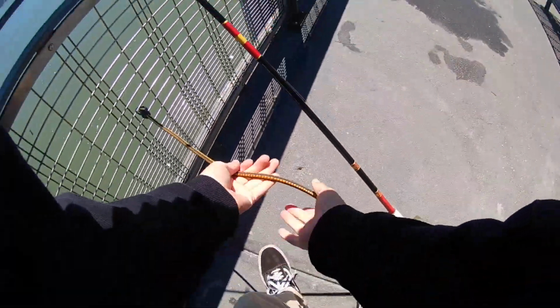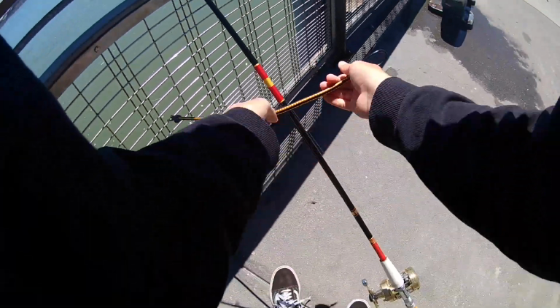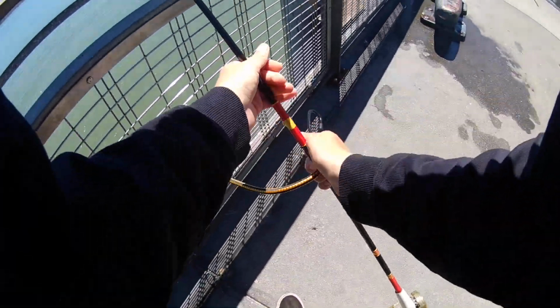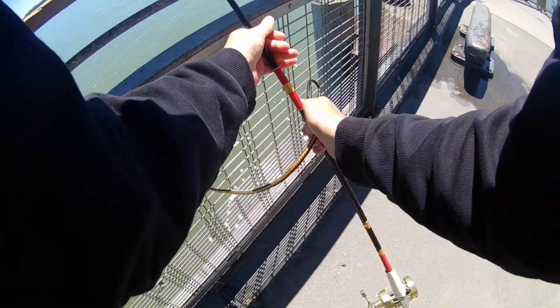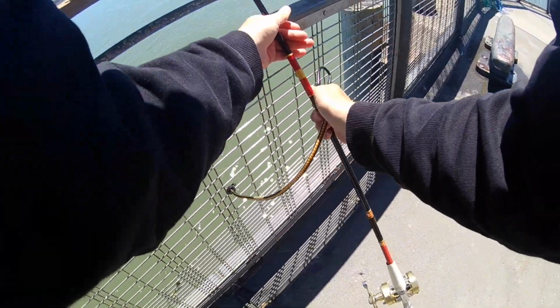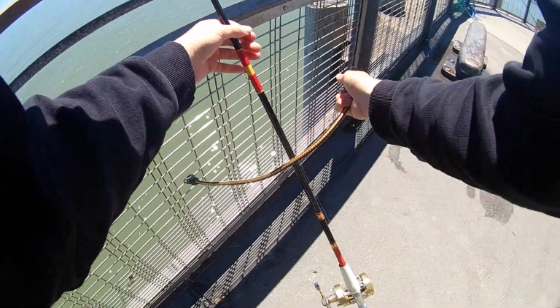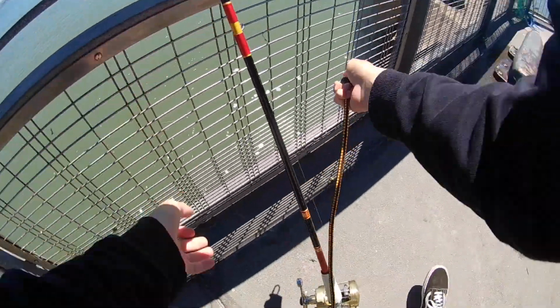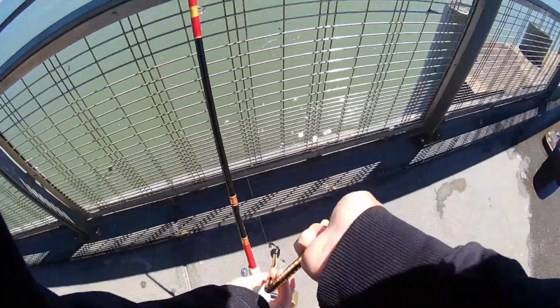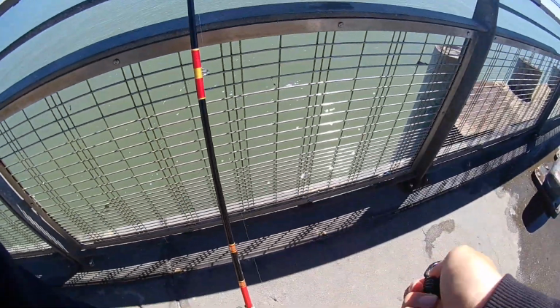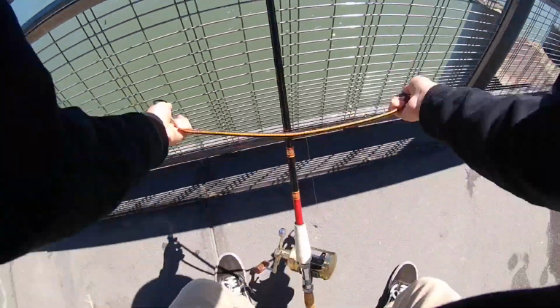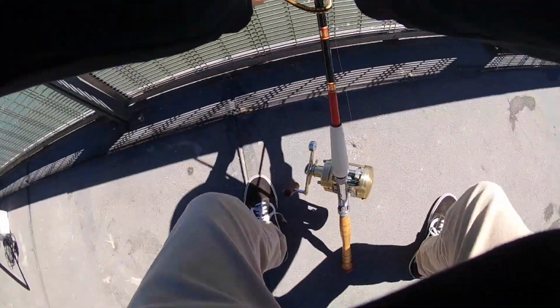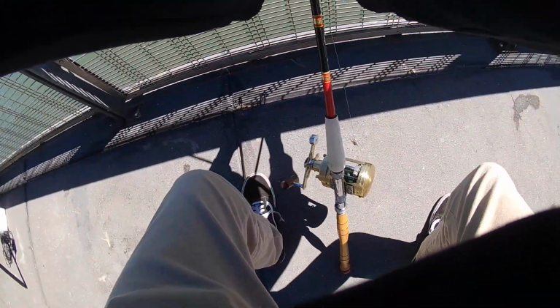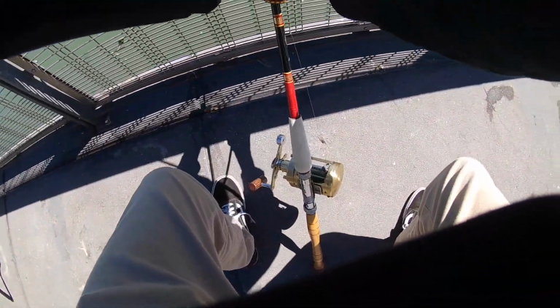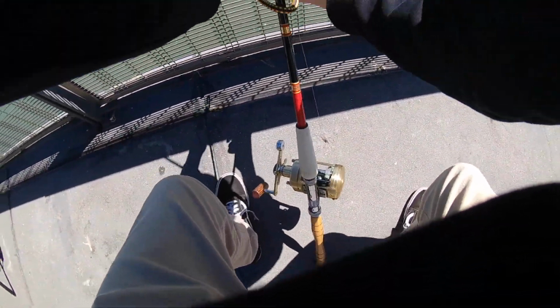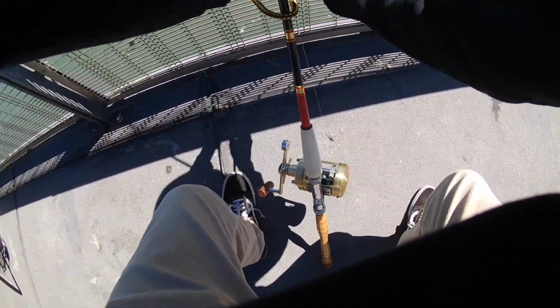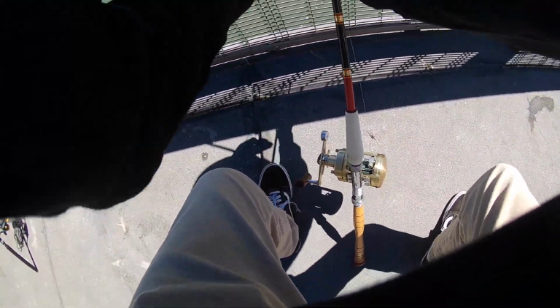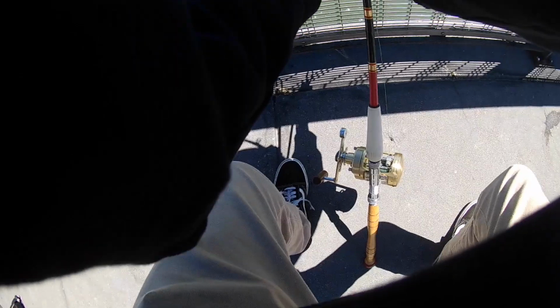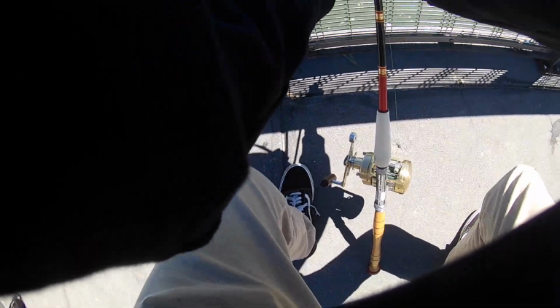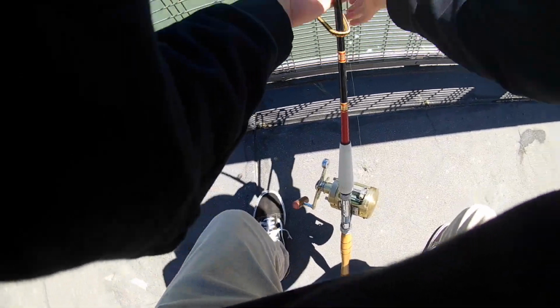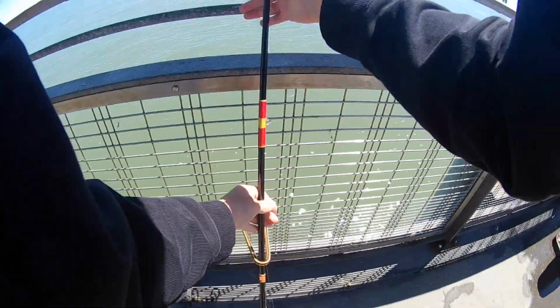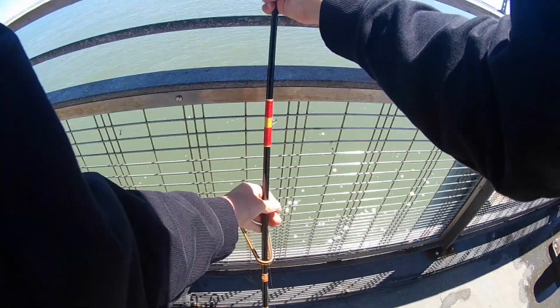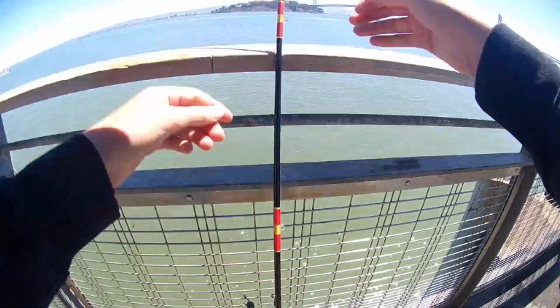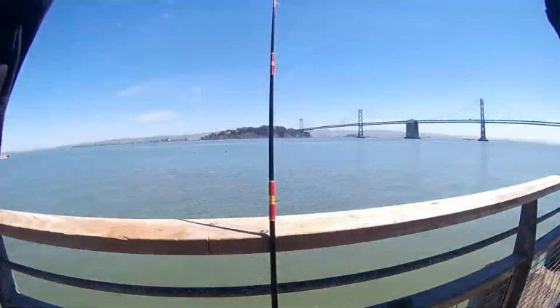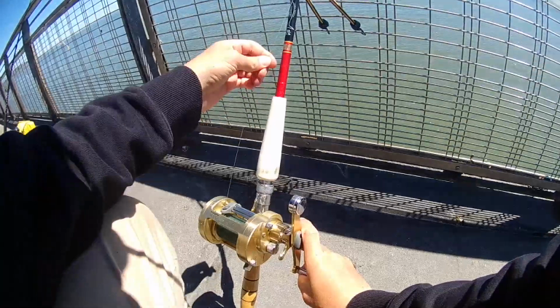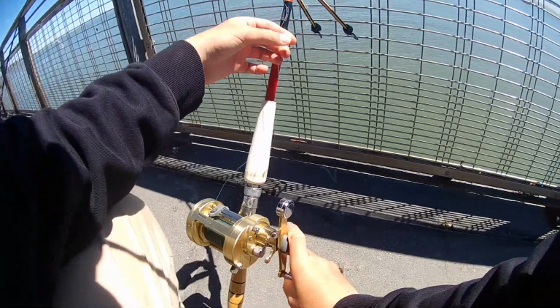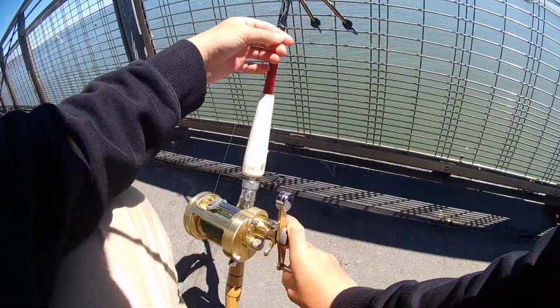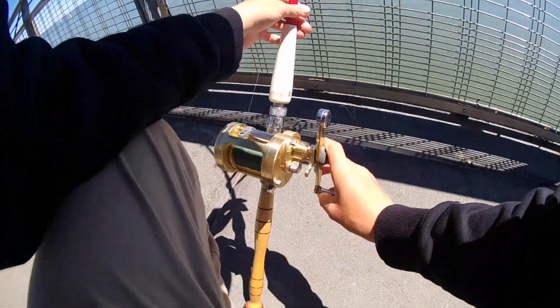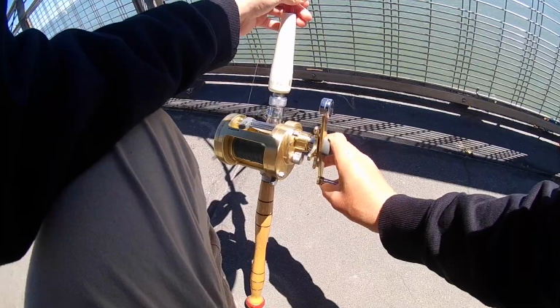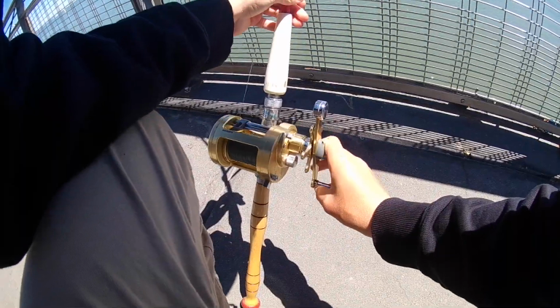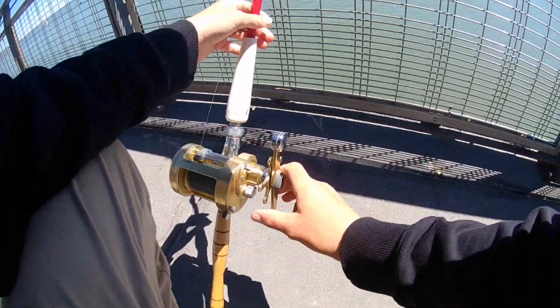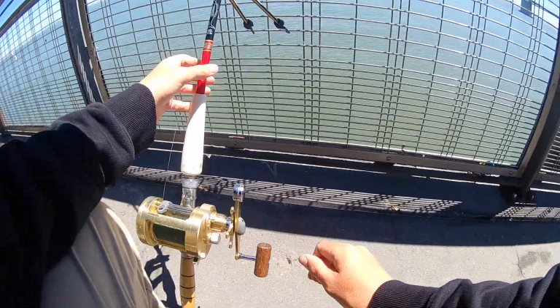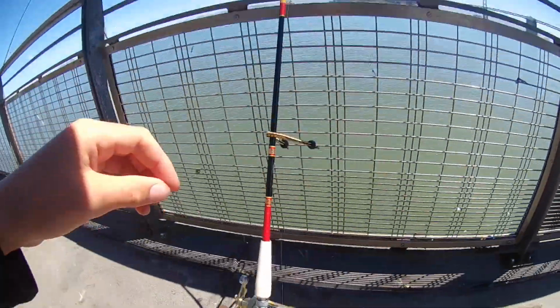These bungee cords you see me using are really, really cheap and they're essential for this kind of fishing — you'll see later why they are so important. I just set my drag nice and loose, put the clicker on, and we're in business.